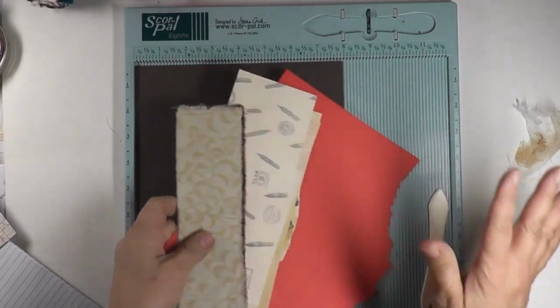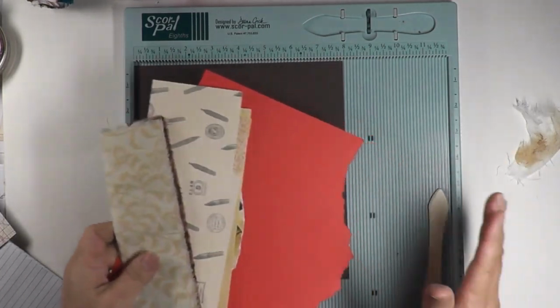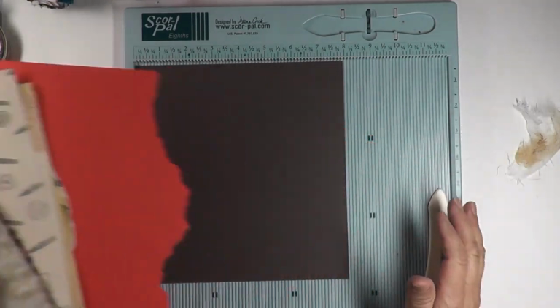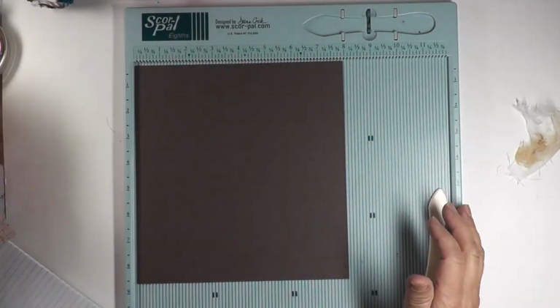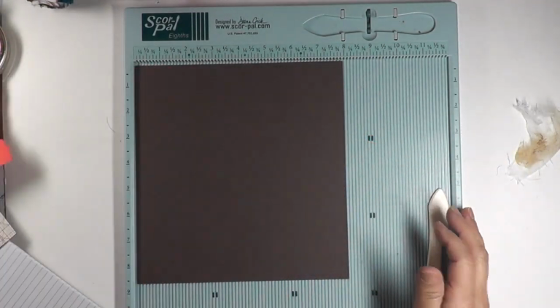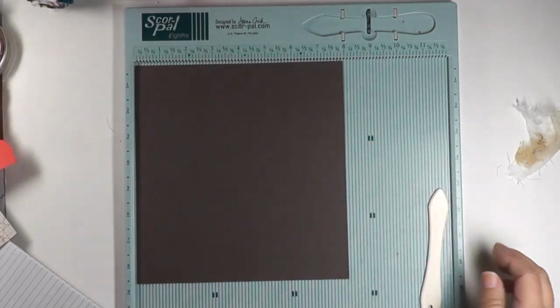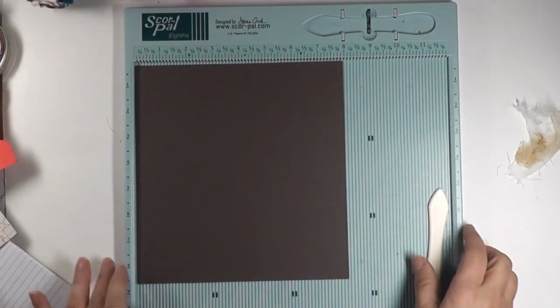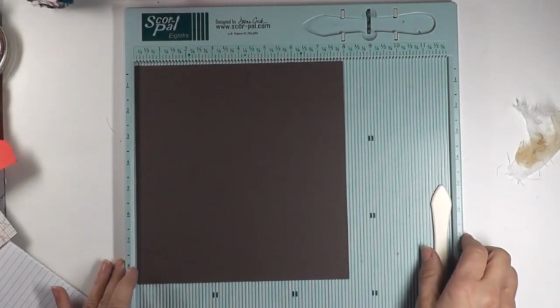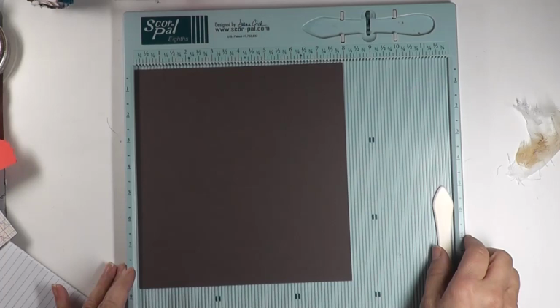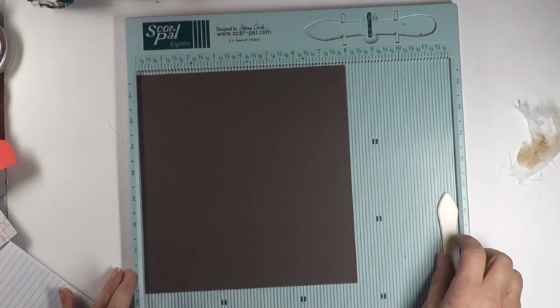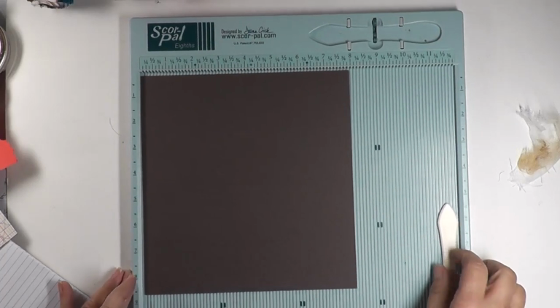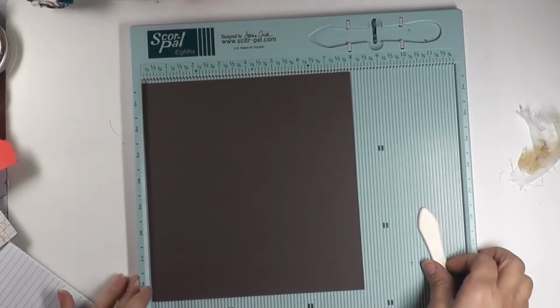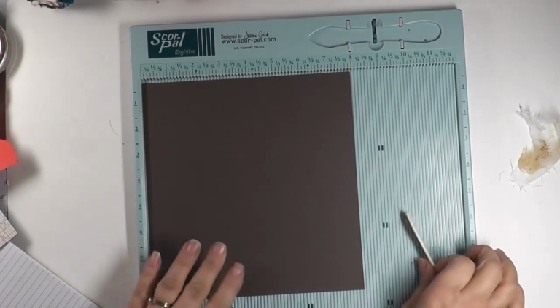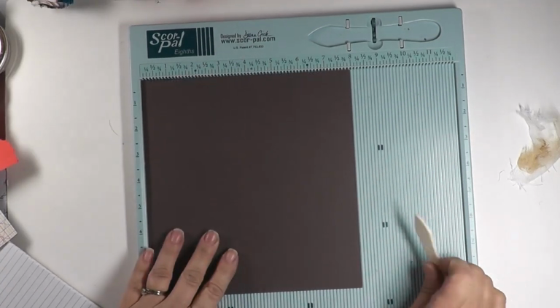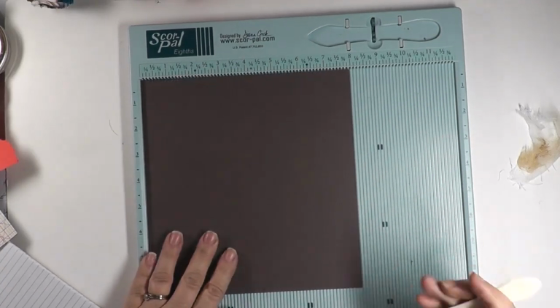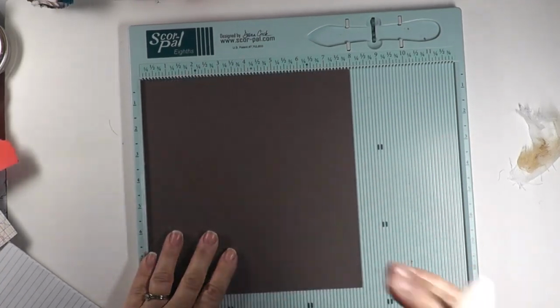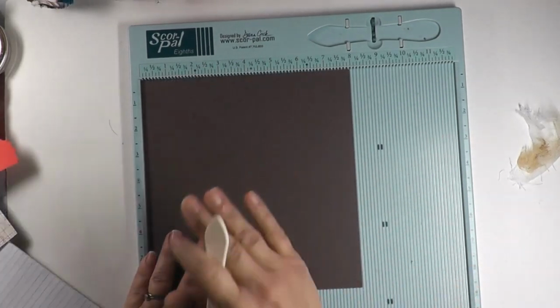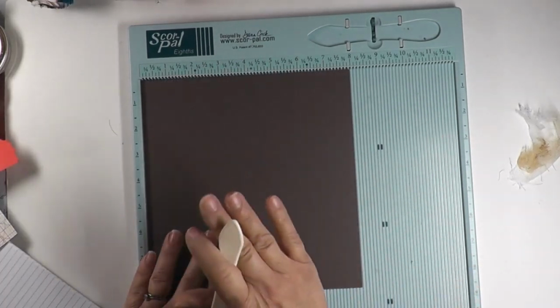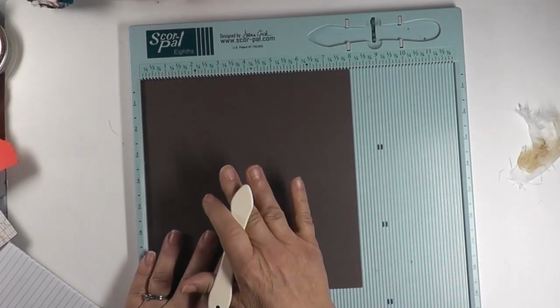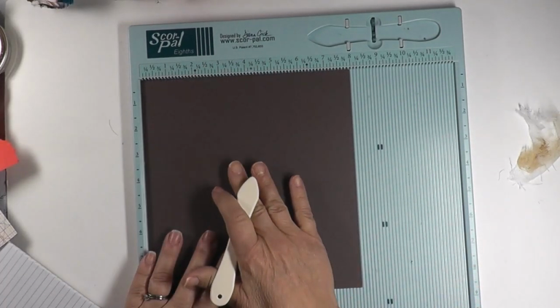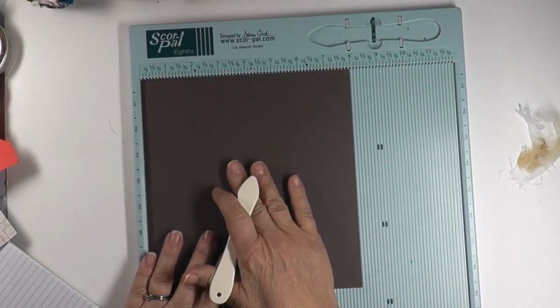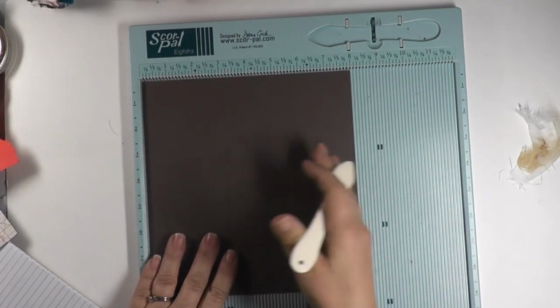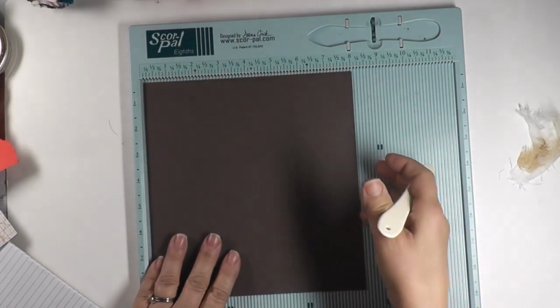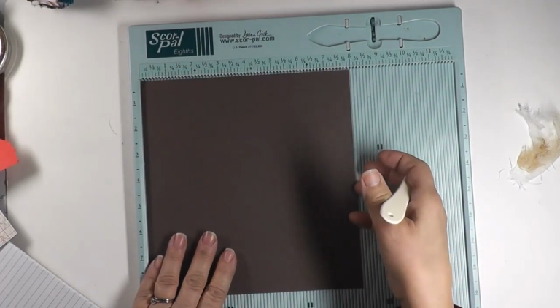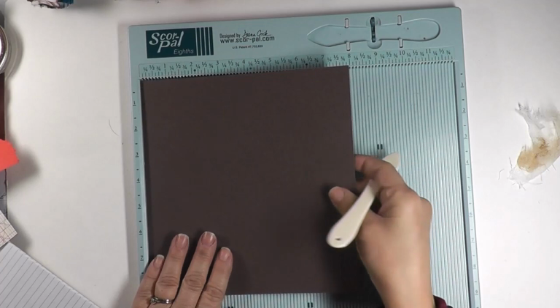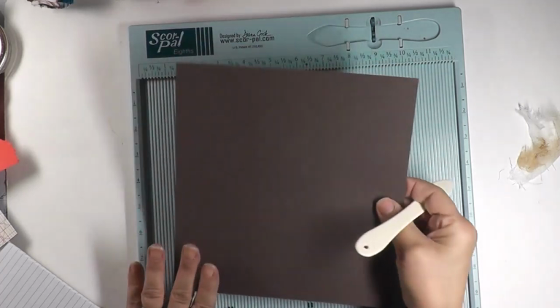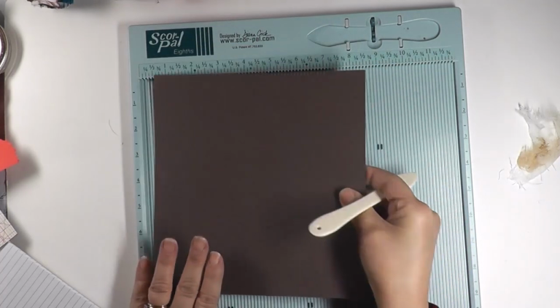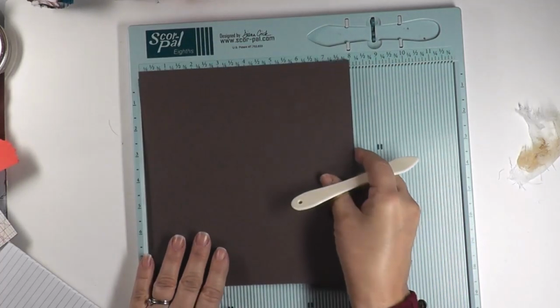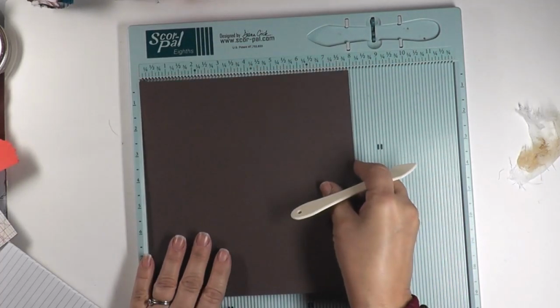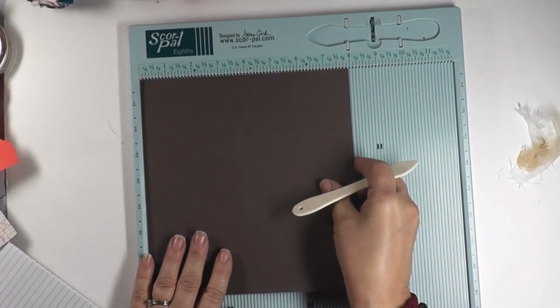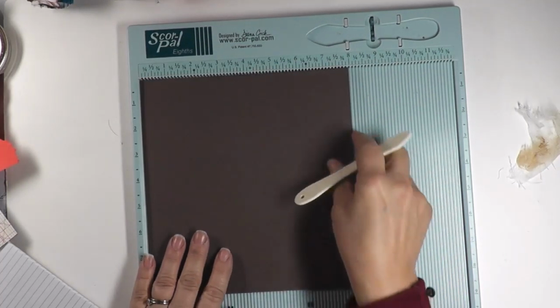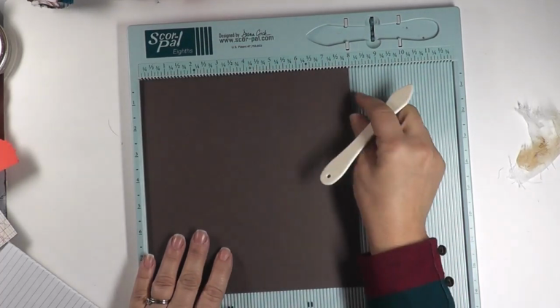You'll also need some elastic for wrapping the junk journal, plus glue and scissors for trimming. I did use a scoreboard too, but there are only two score lines needed so it's not too bad. Those are basically the supplies — it's scraps of stuff with some tools.